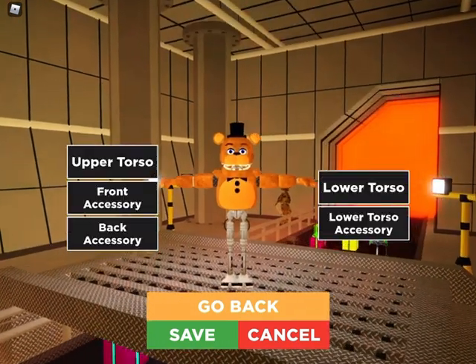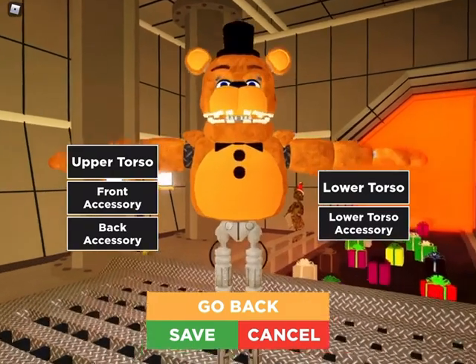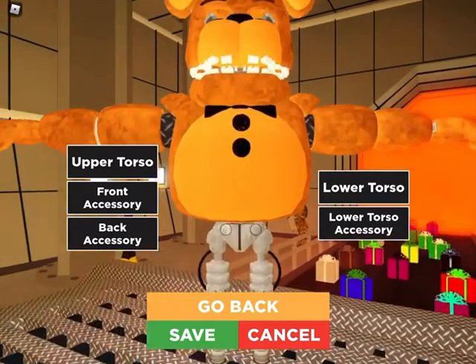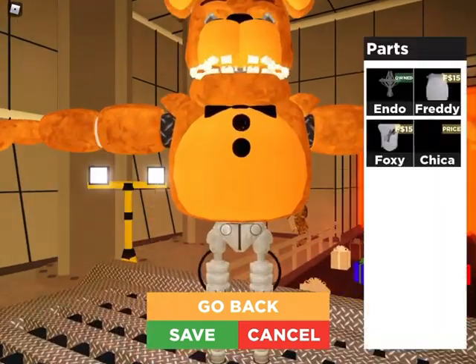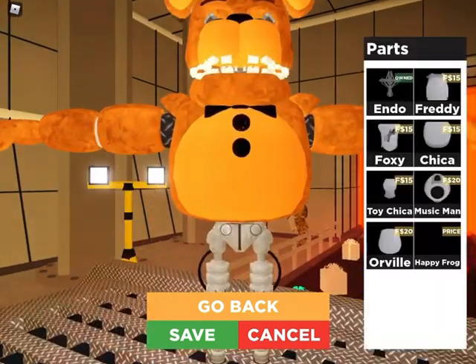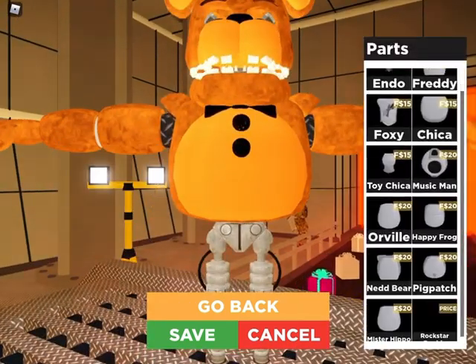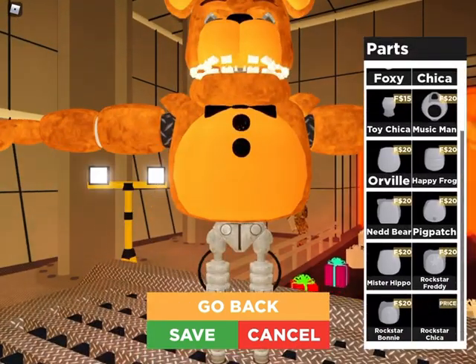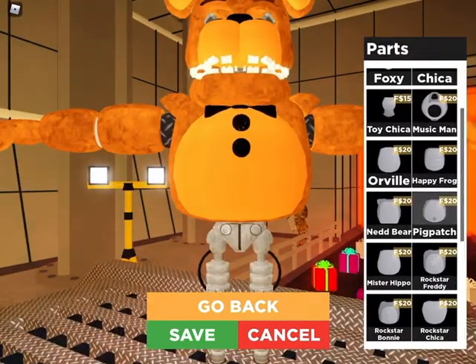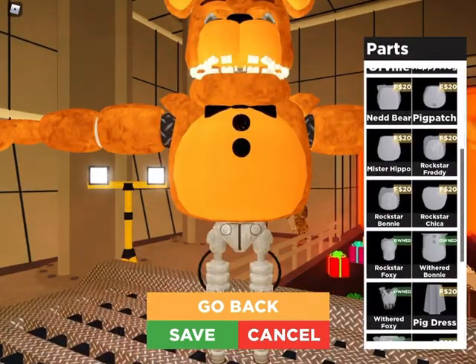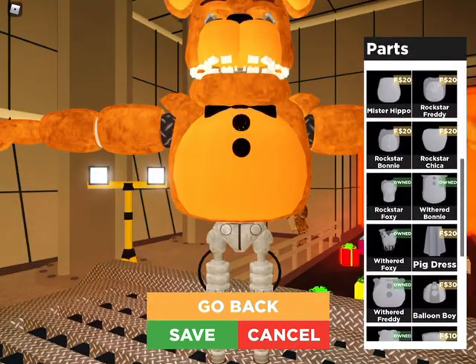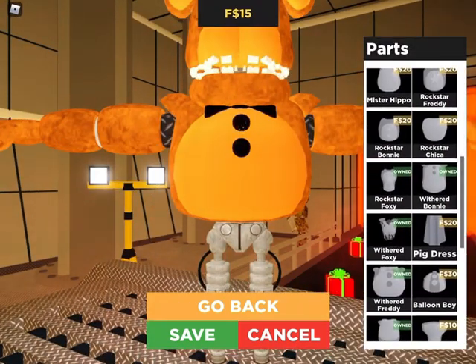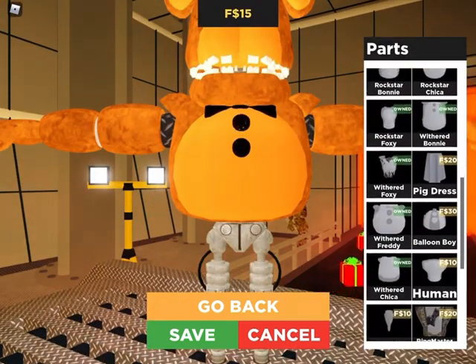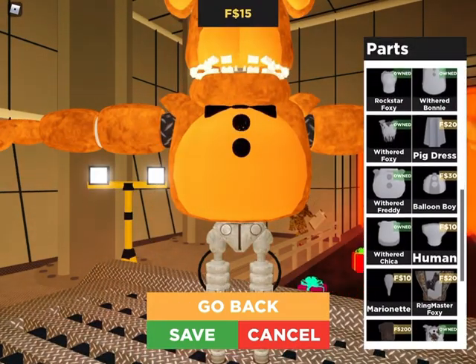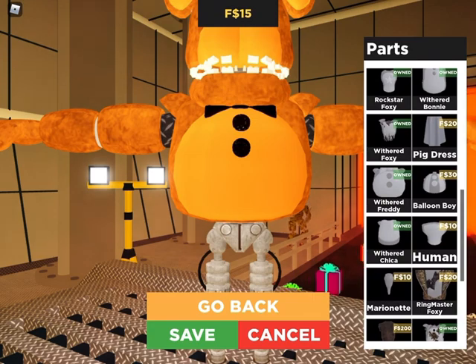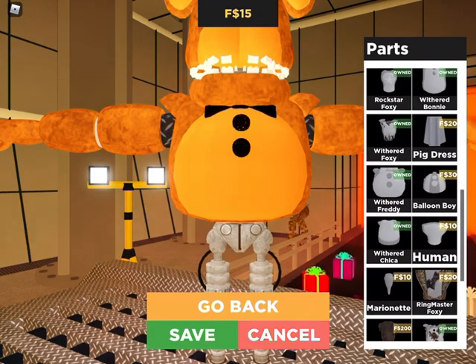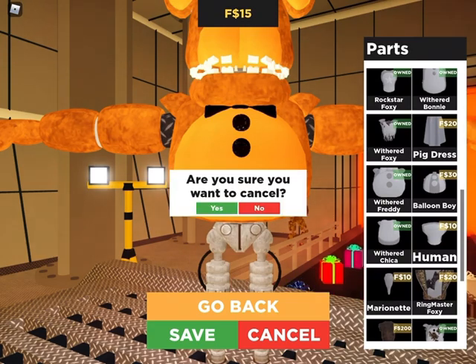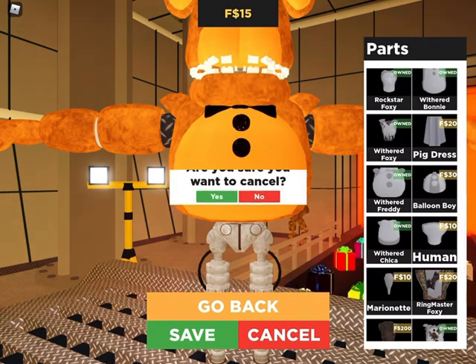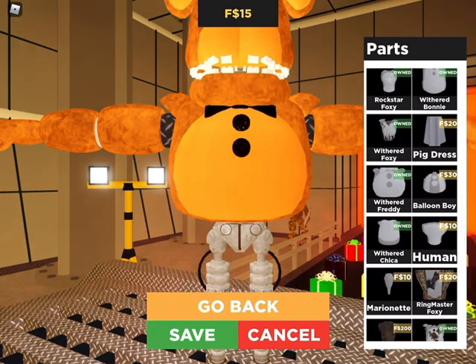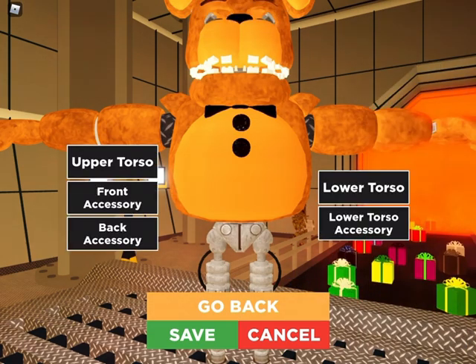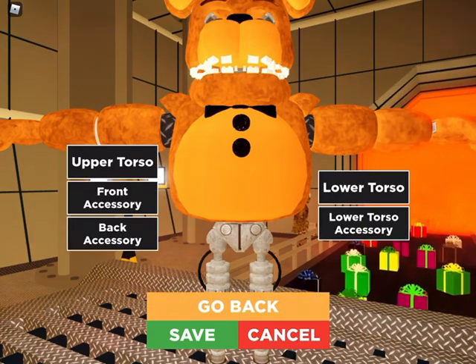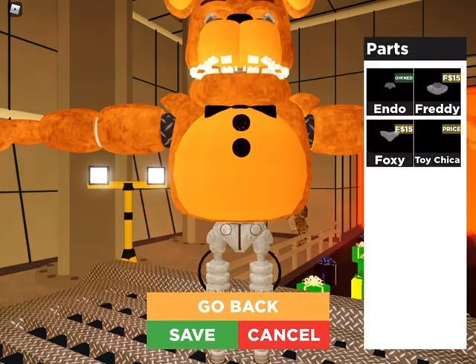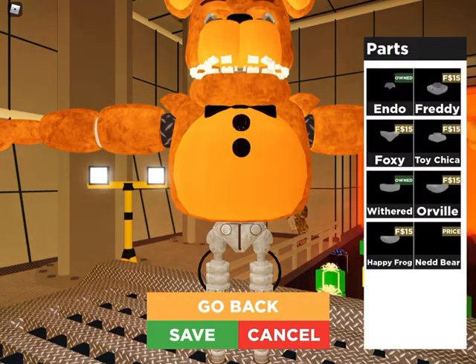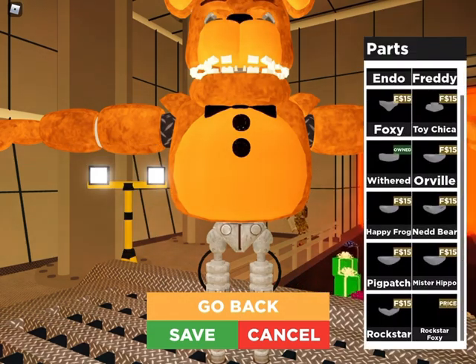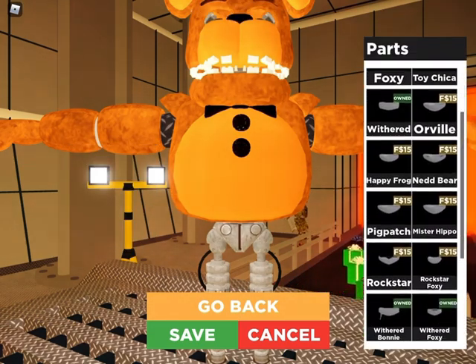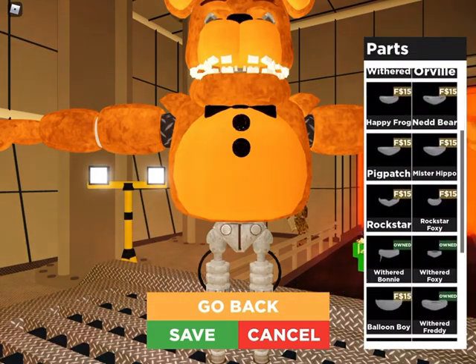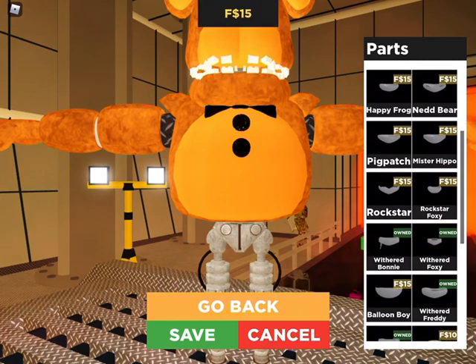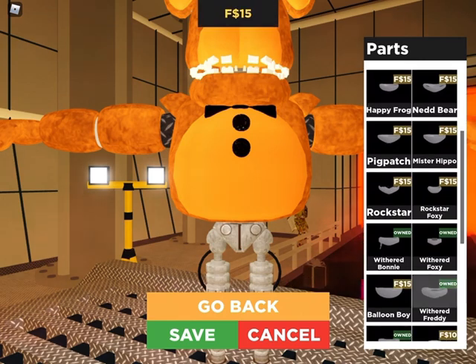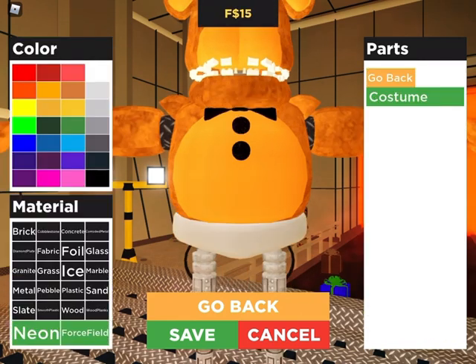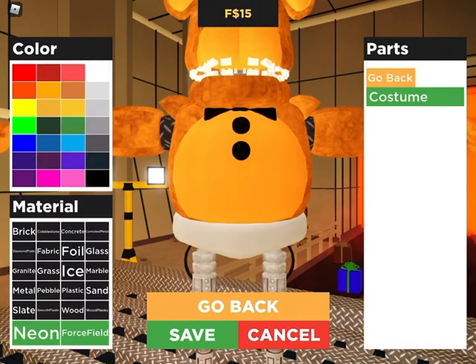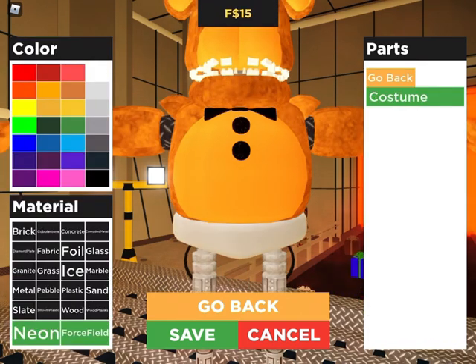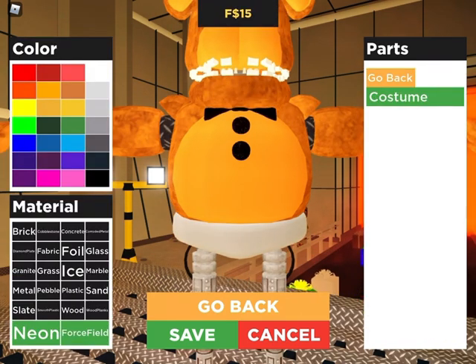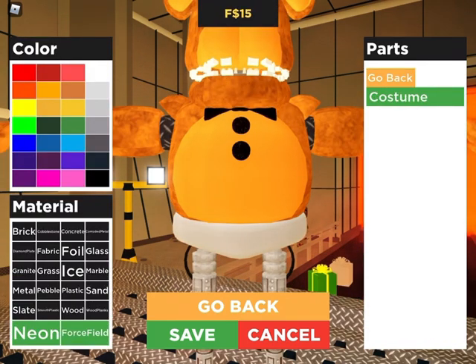Also, I forgot — upper torso. Oh no. That lower torso. Now Withered Freddy. Withered Freddy has no wires.